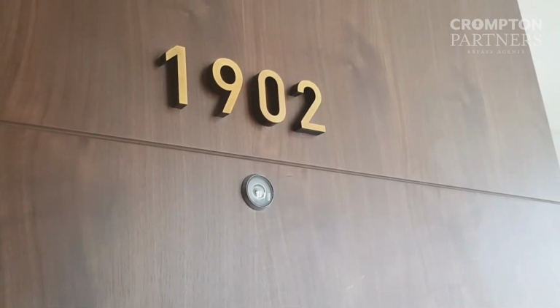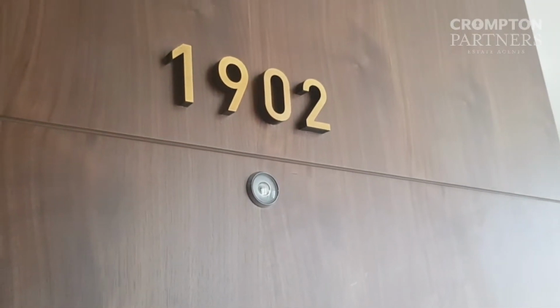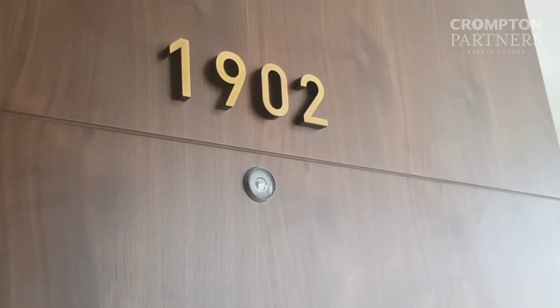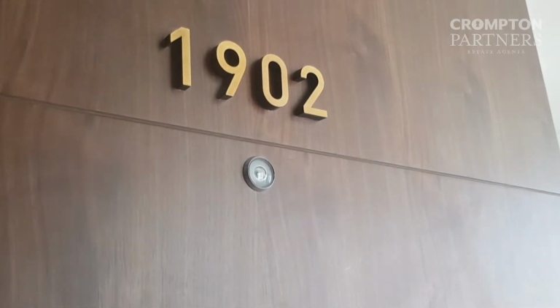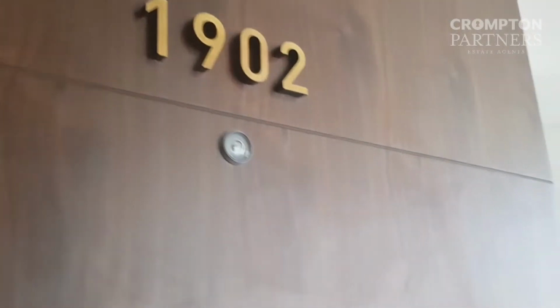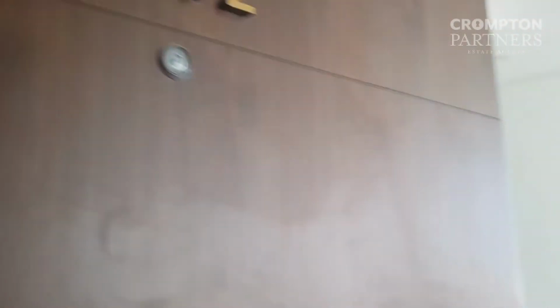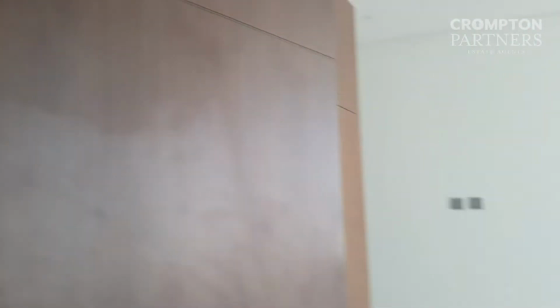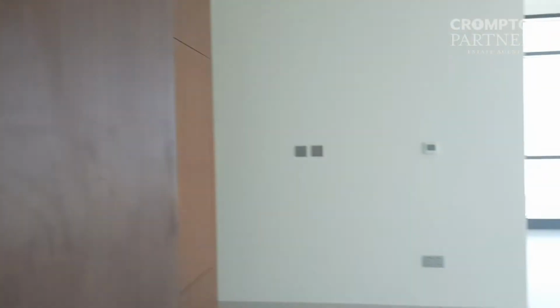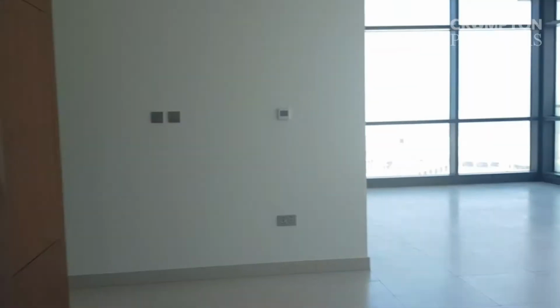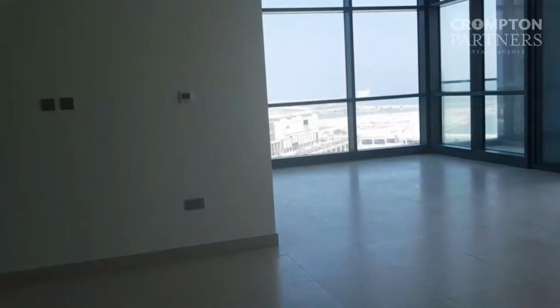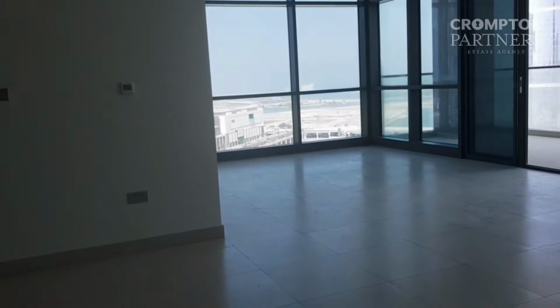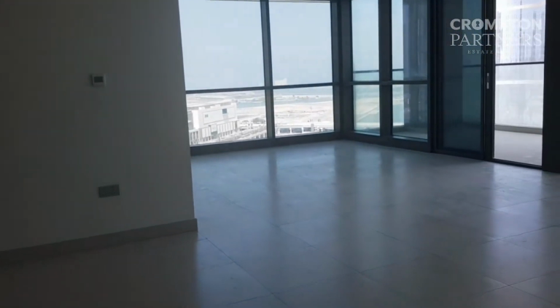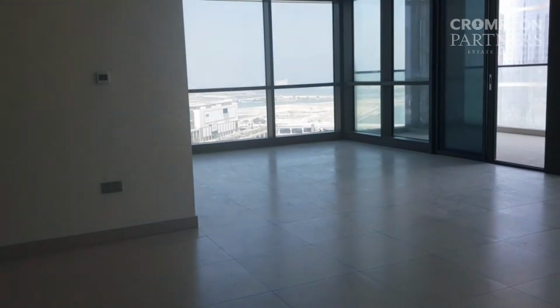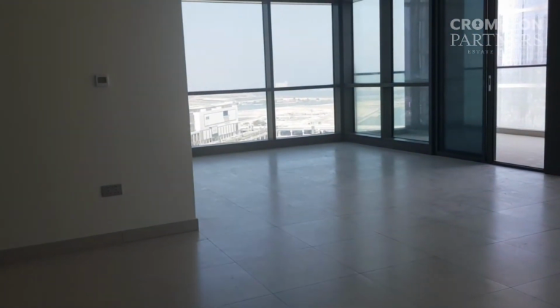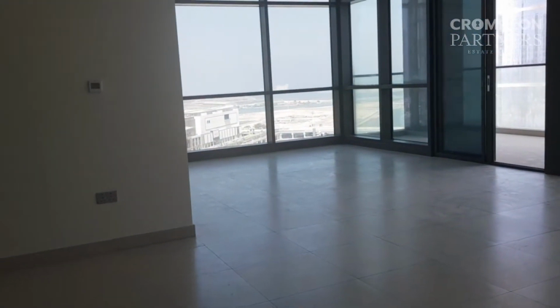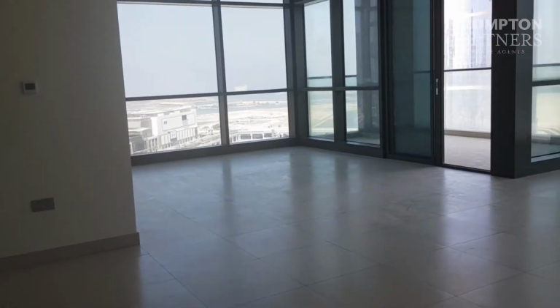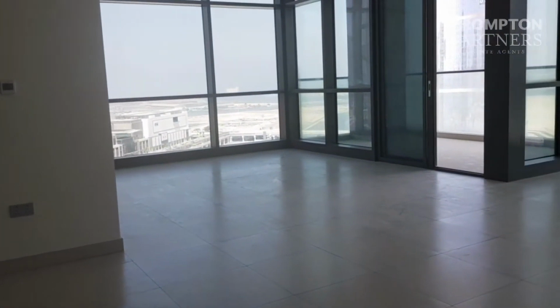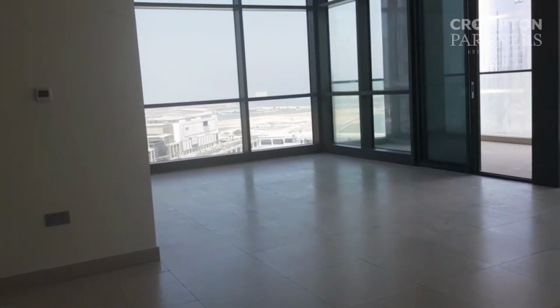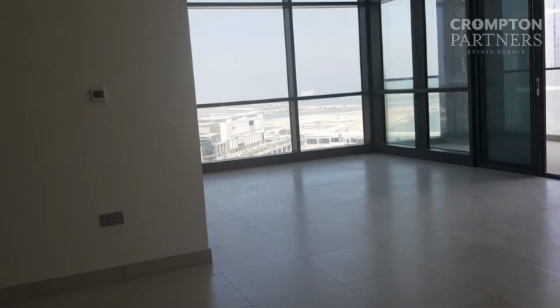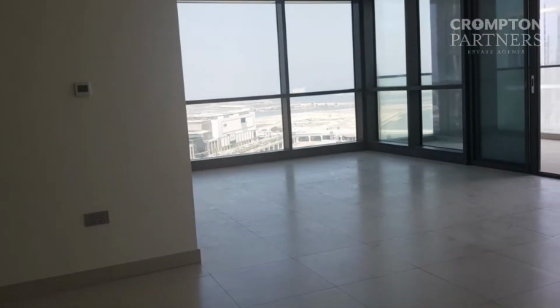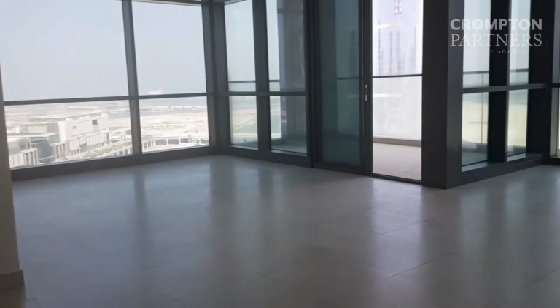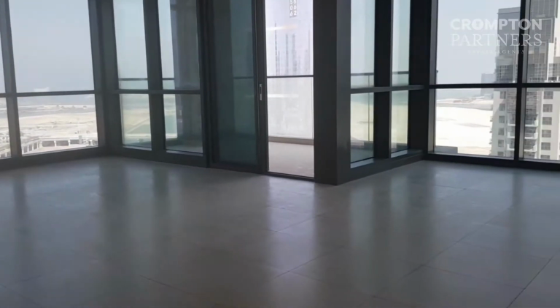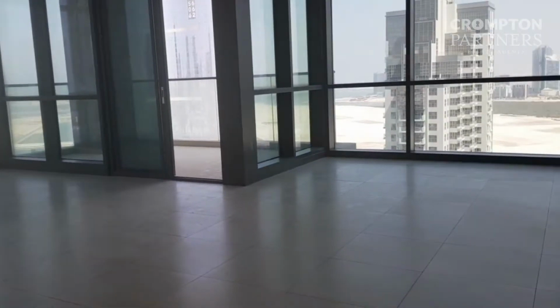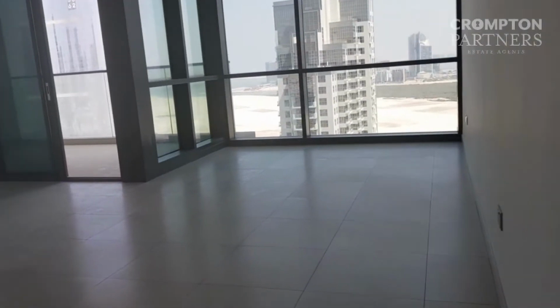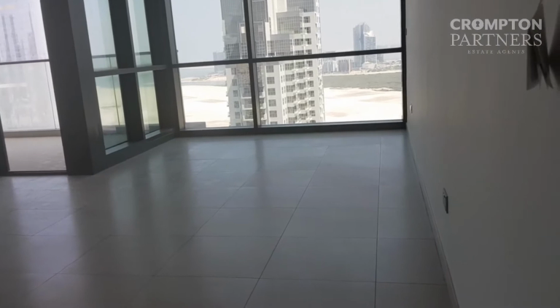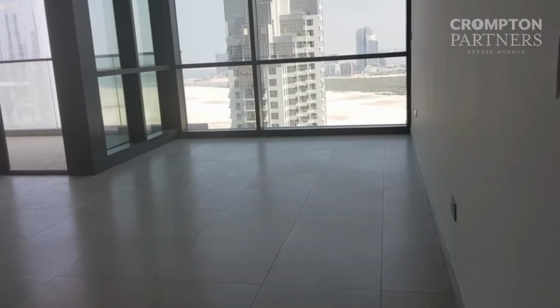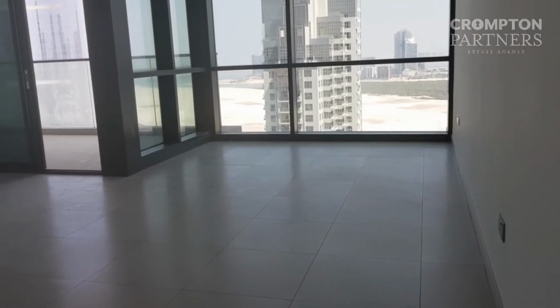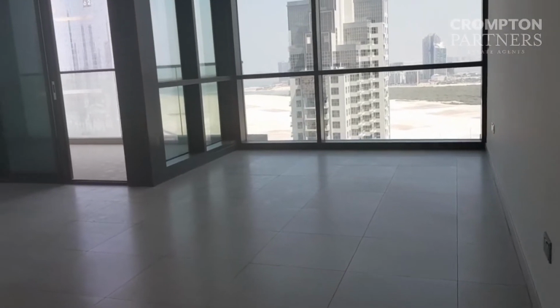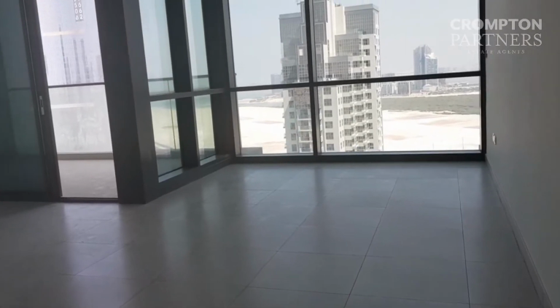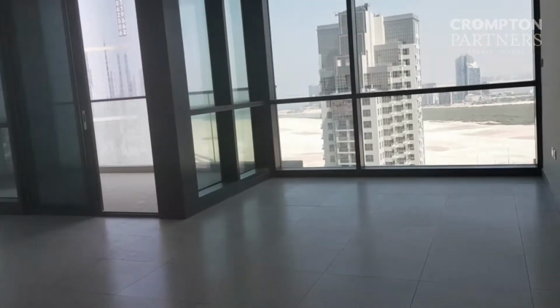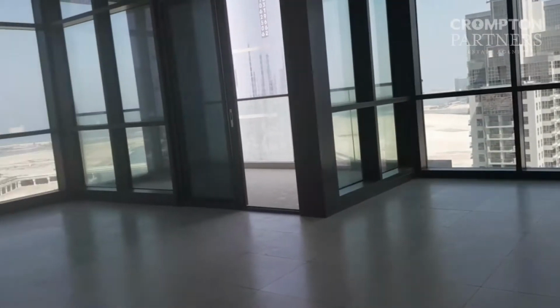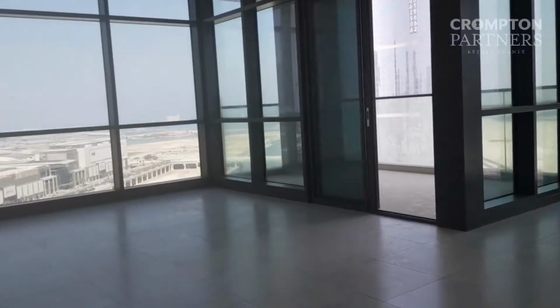Apartment 1902, a 3-bedroom plus maid's room in Canal Residence. This is from the entrance, so you have here your dining and living room space.